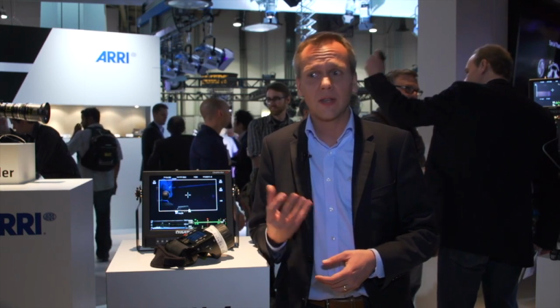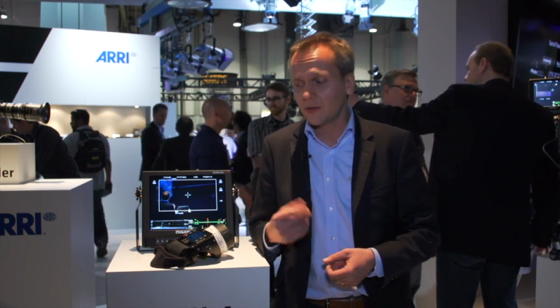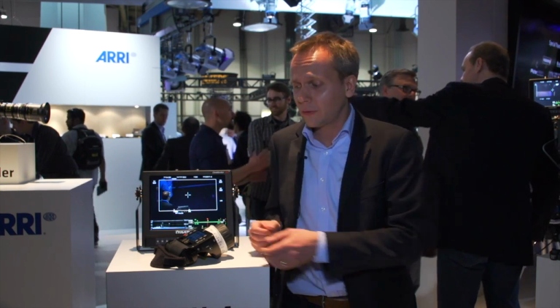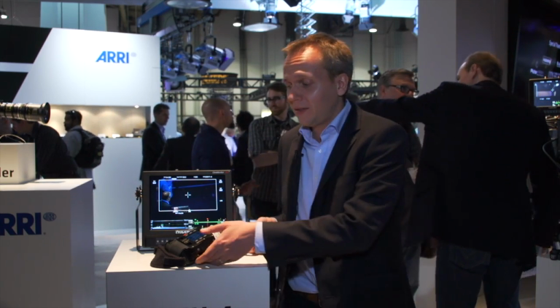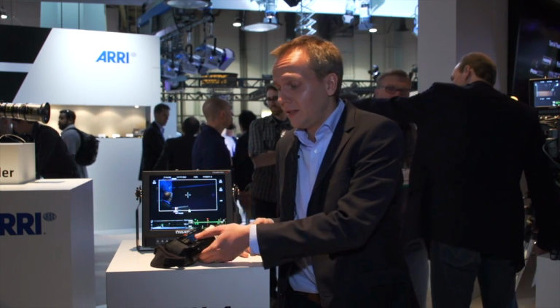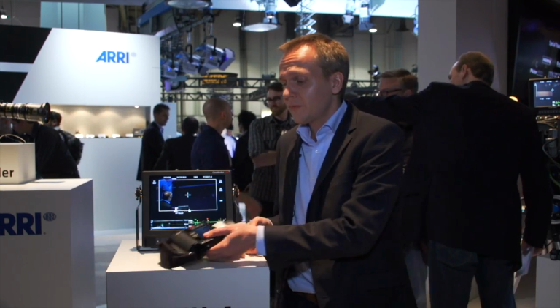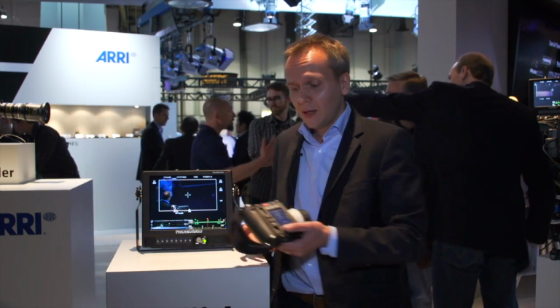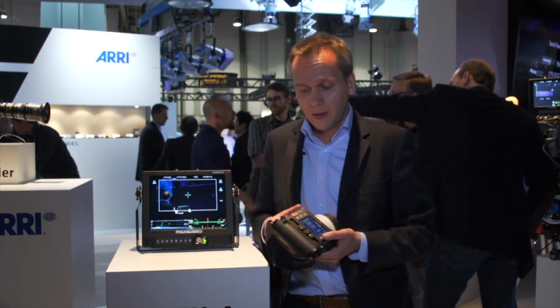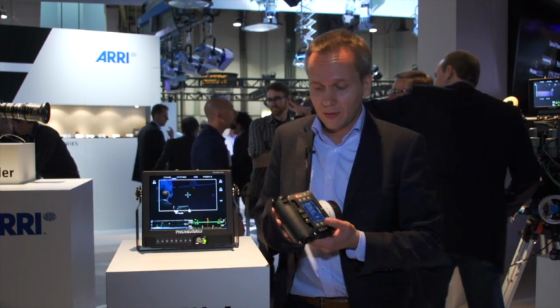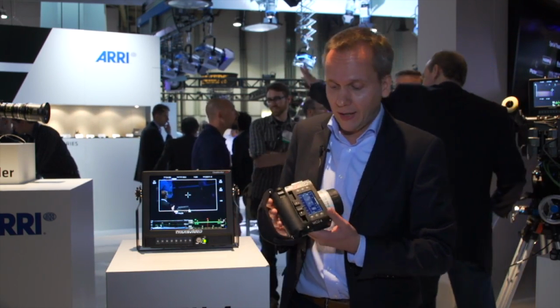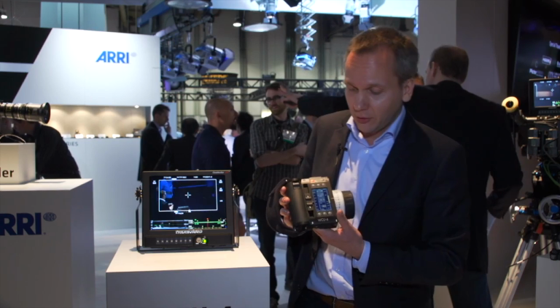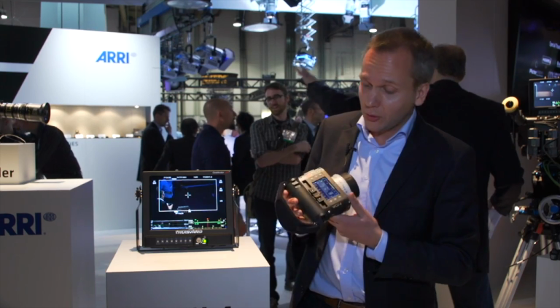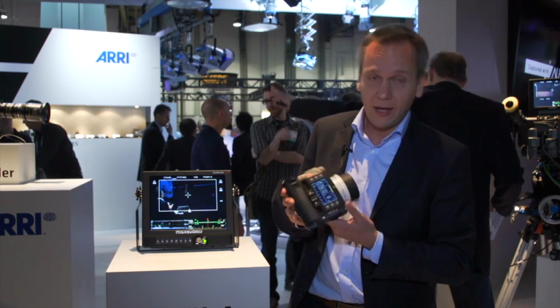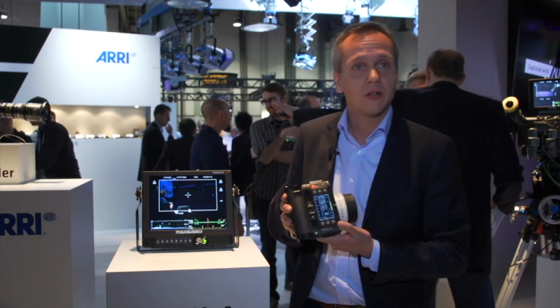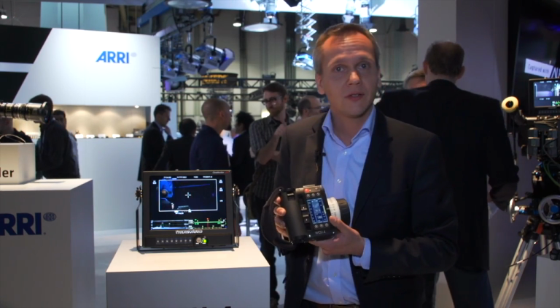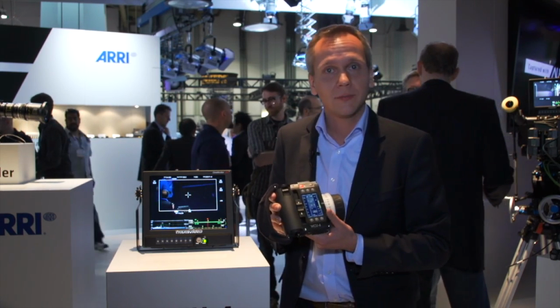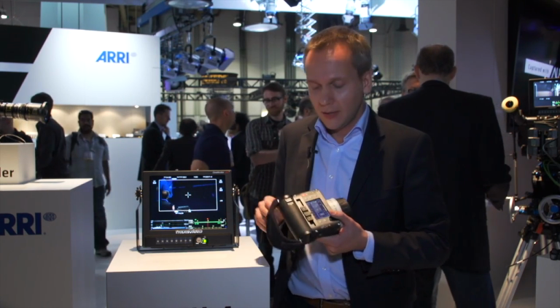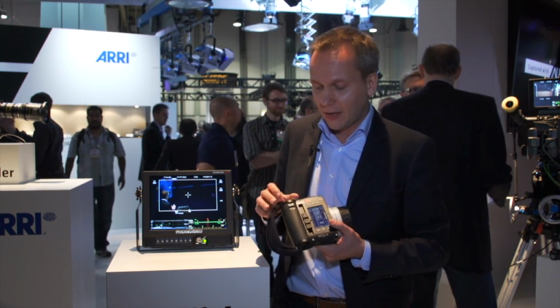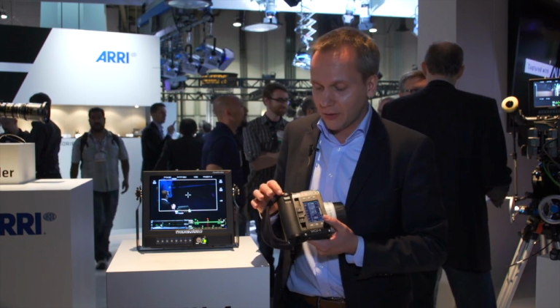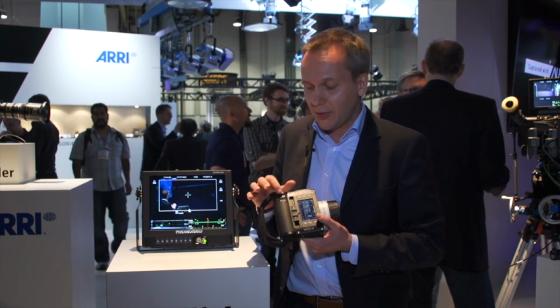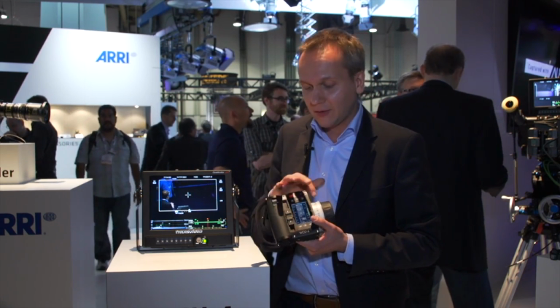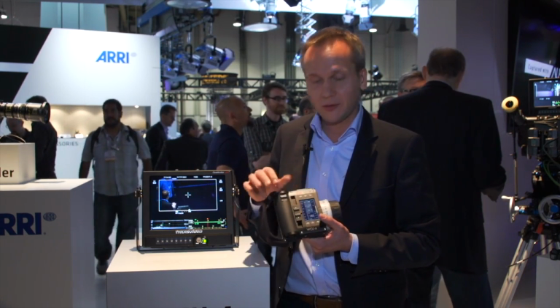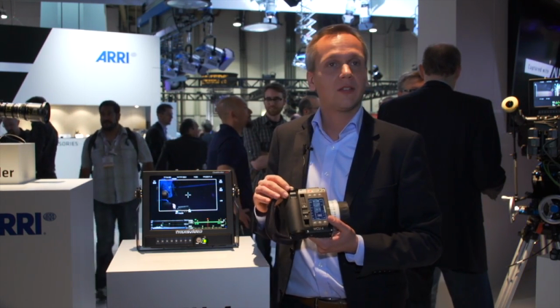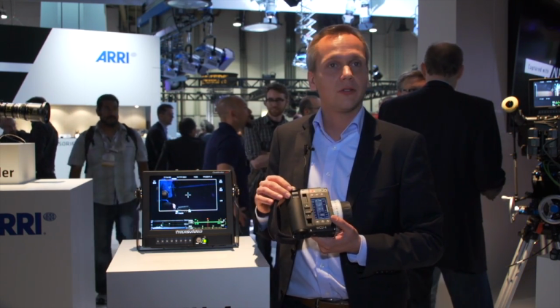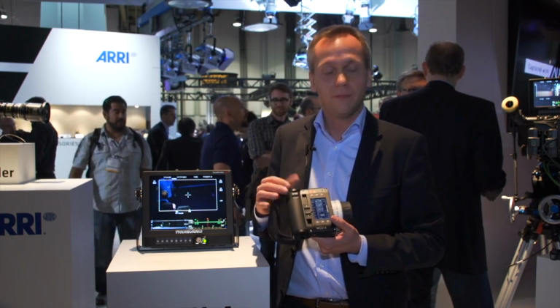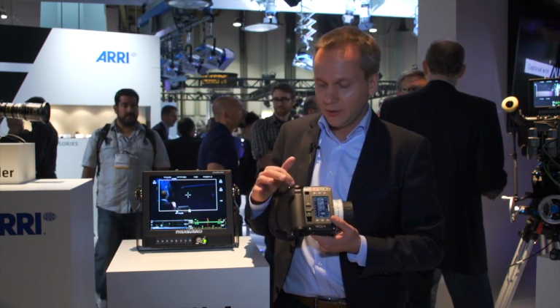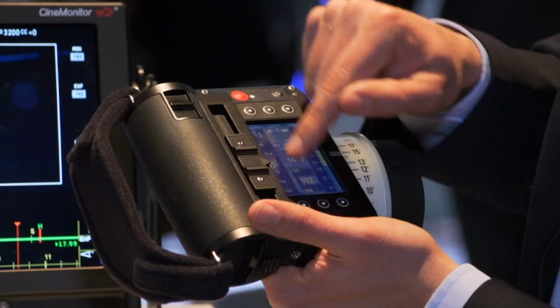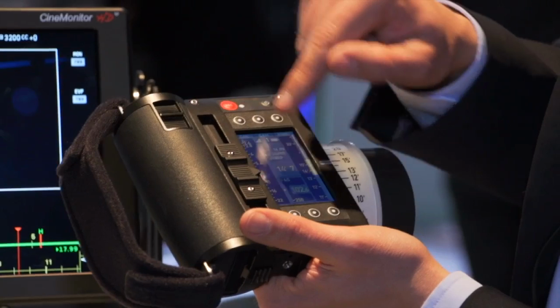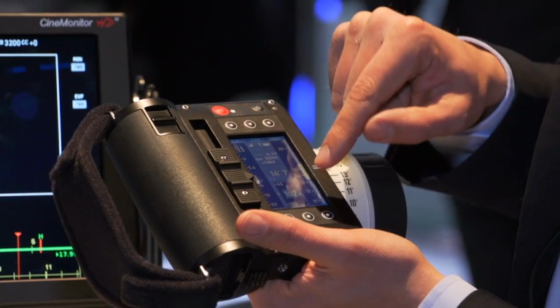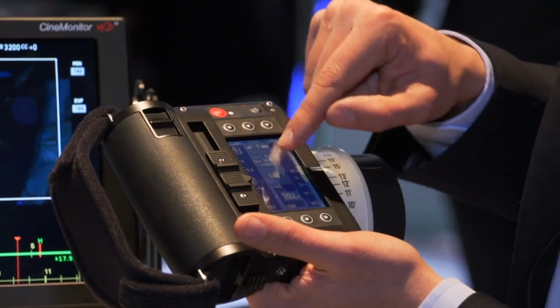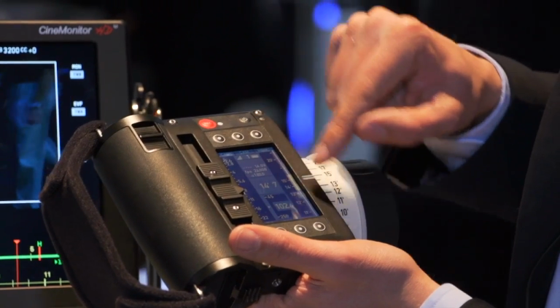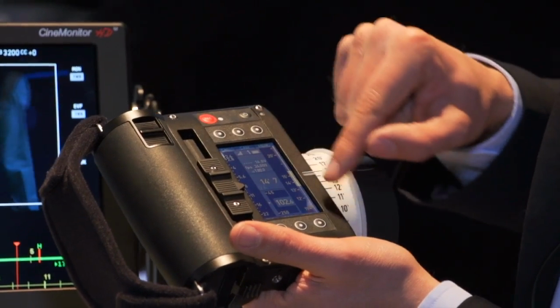The WCU 4 is a new hand control system covering three axes of lens control: zoom, iris, and focus.